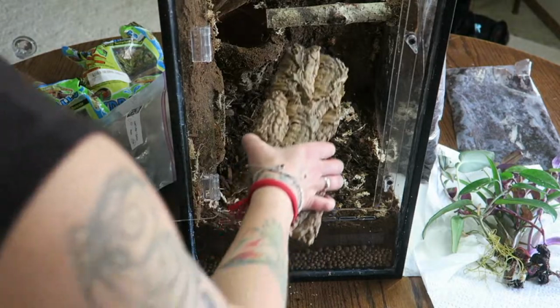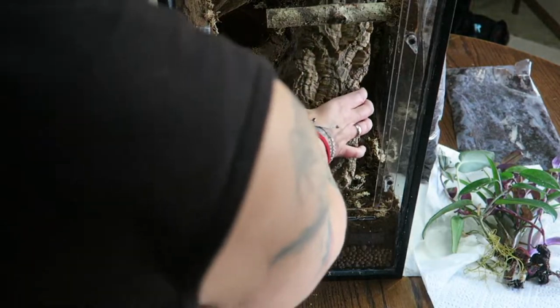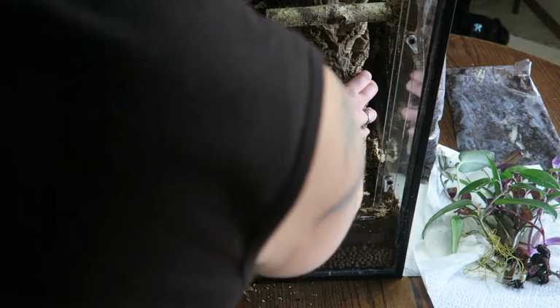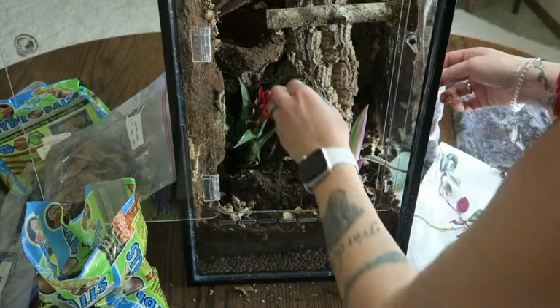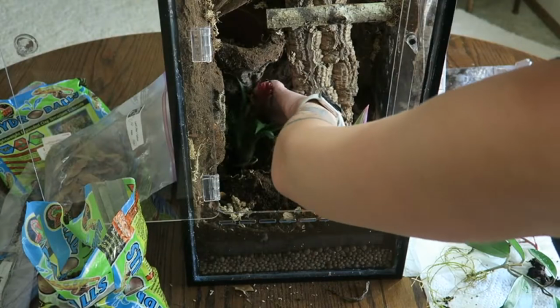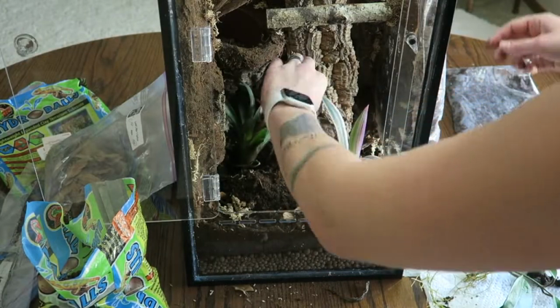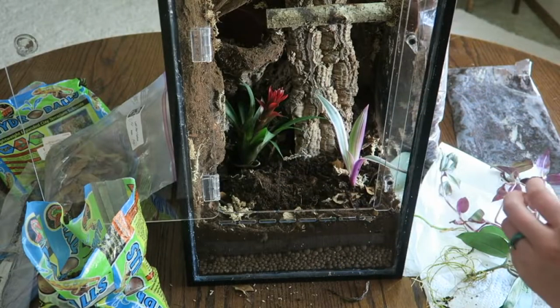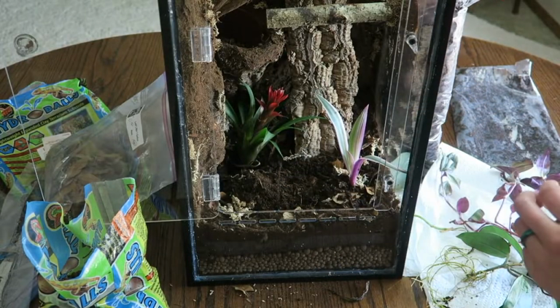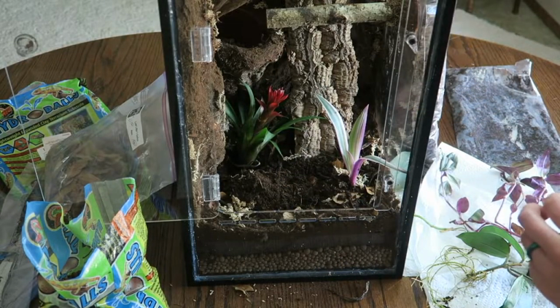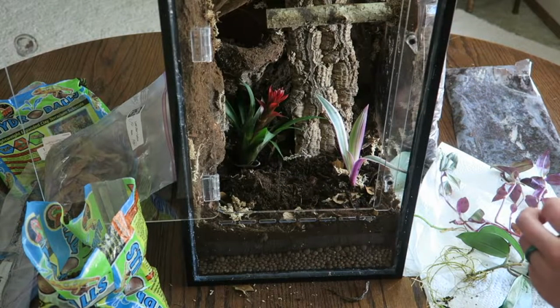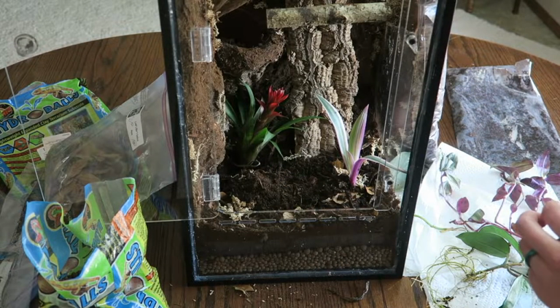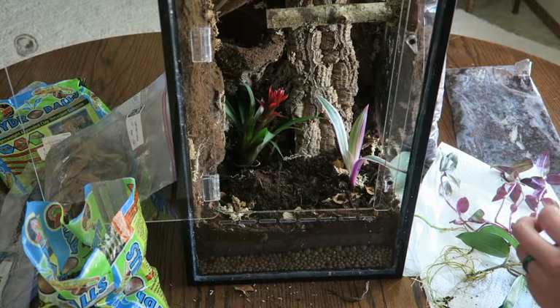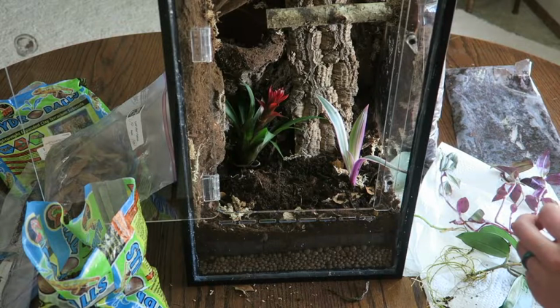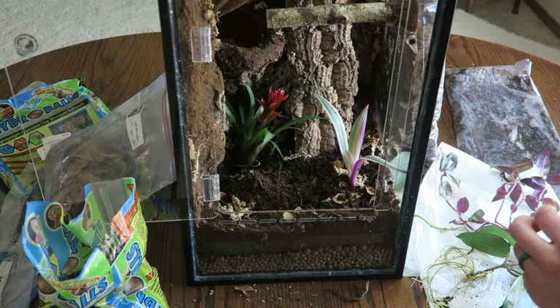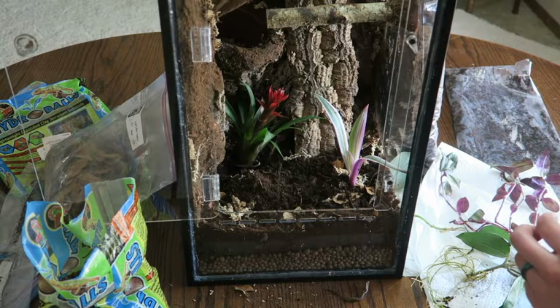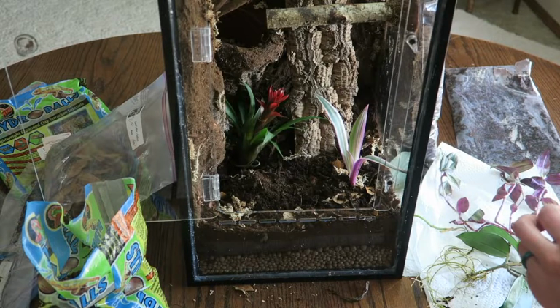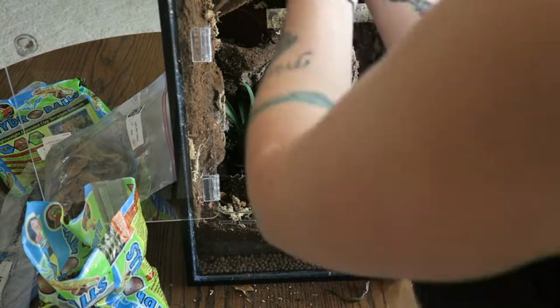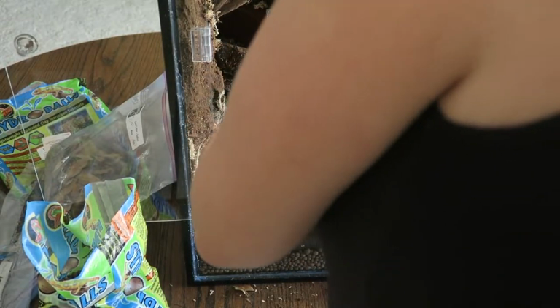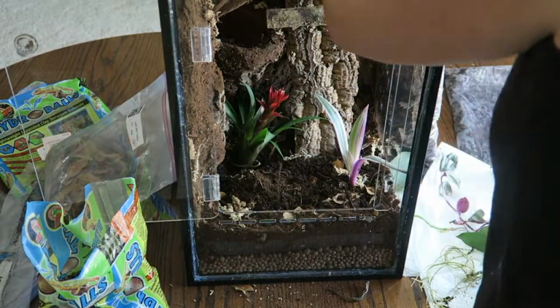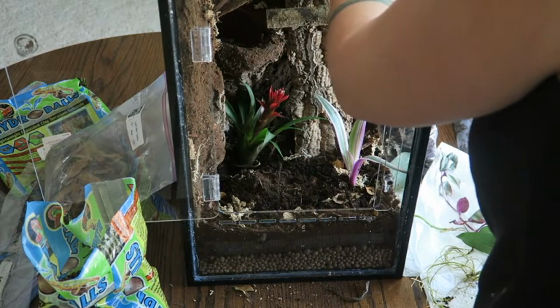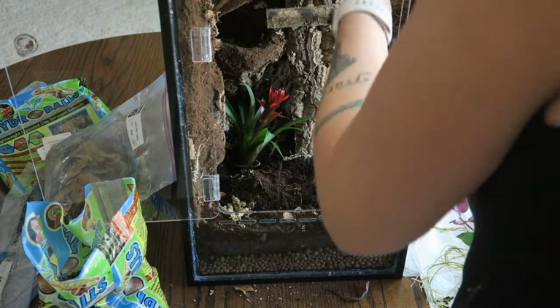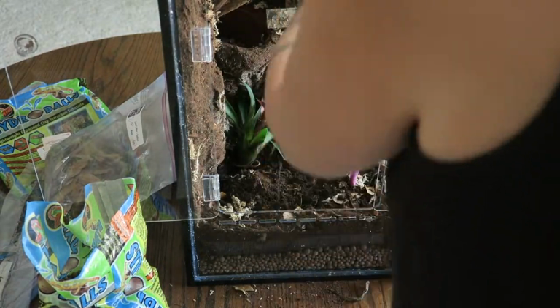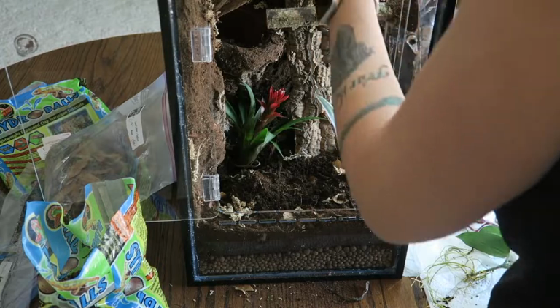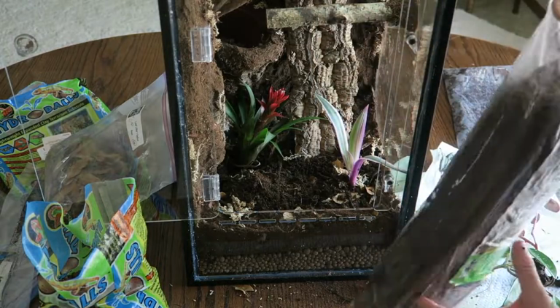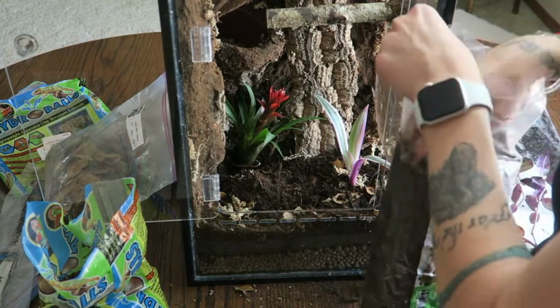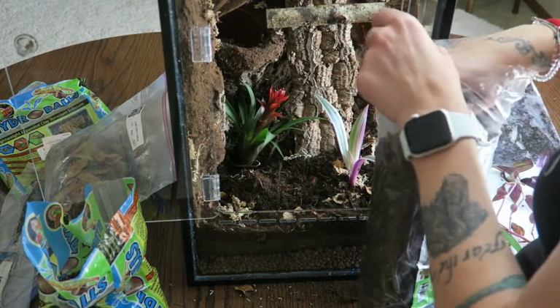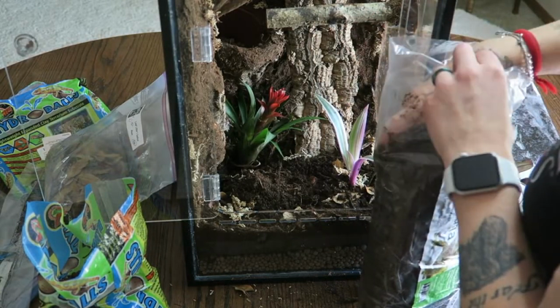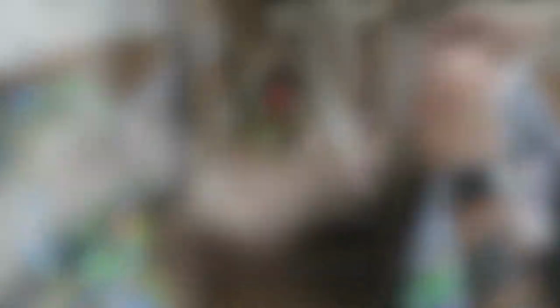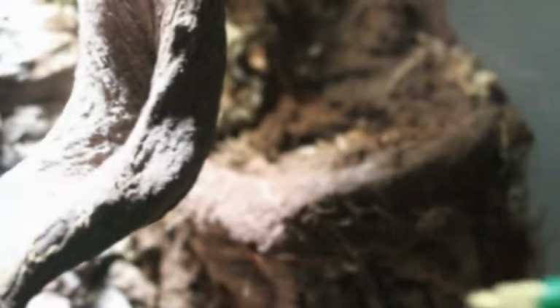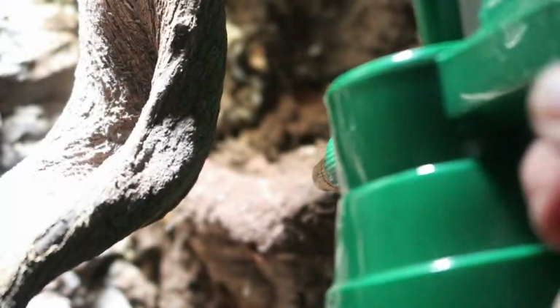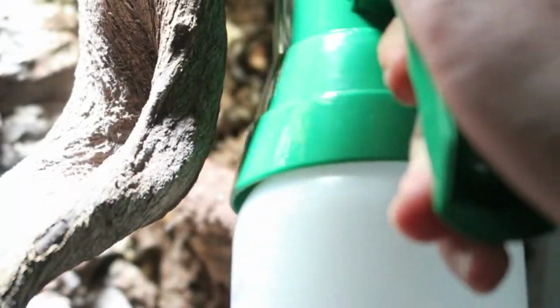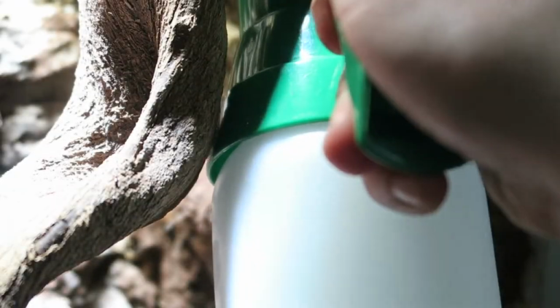Adding the plants and other accessories is my favorite part of doing a bioactive tank. It usually takes me quite a long time because I will pull plants out and put them back in, move them around, and change my mind quite a bit.